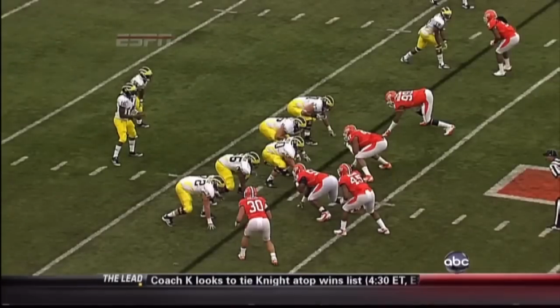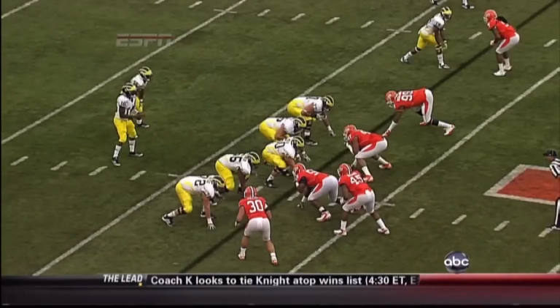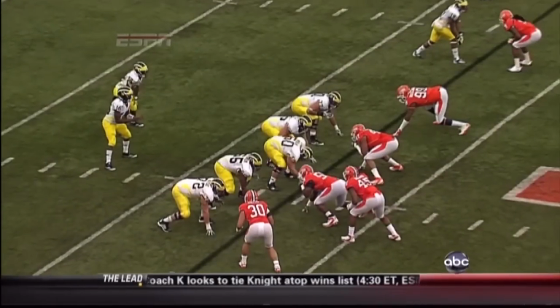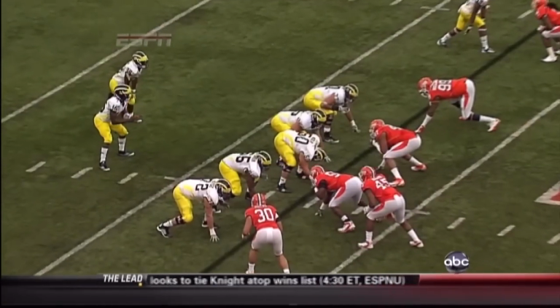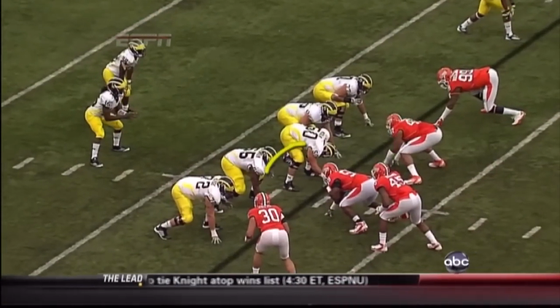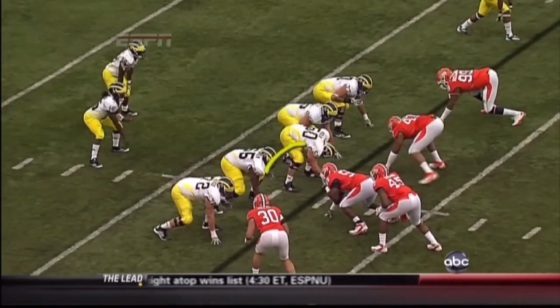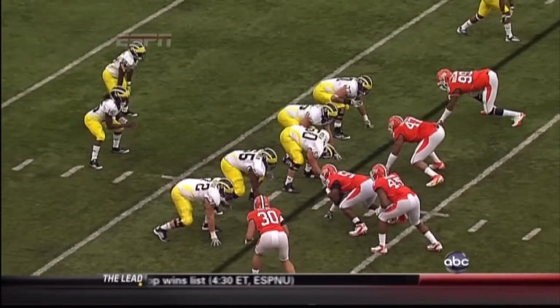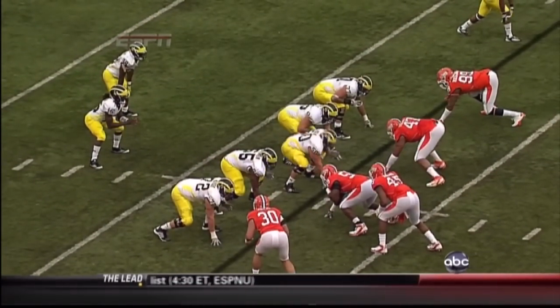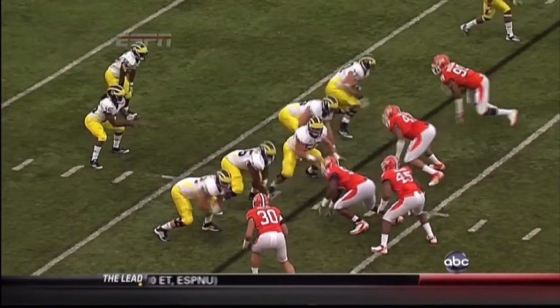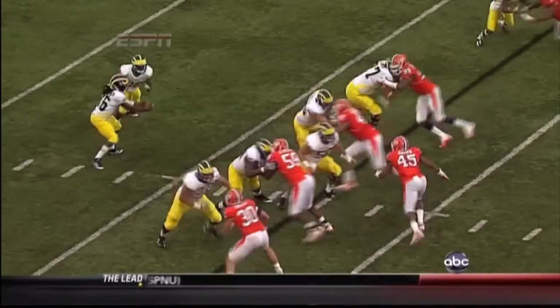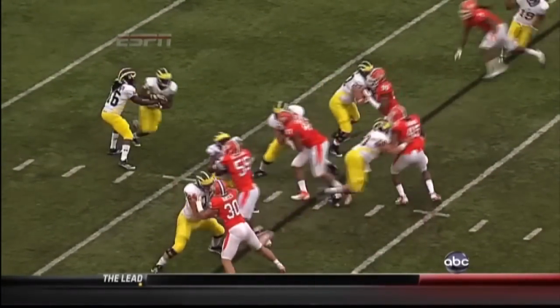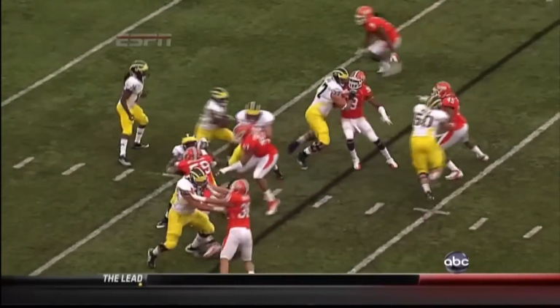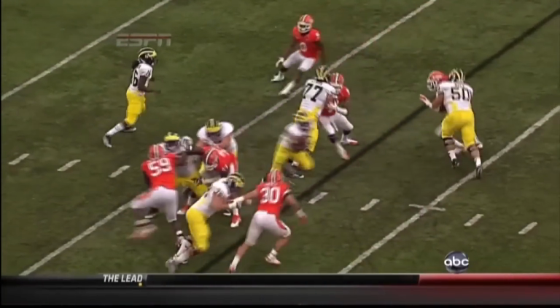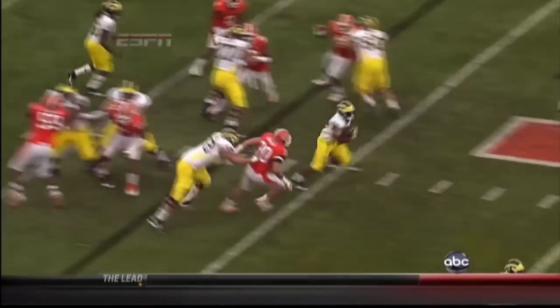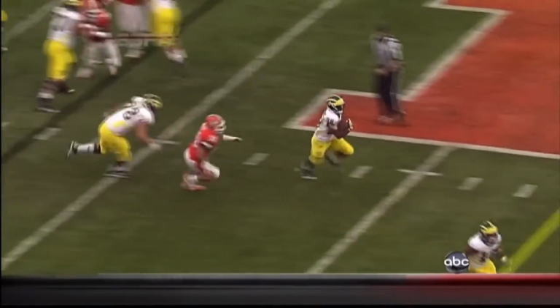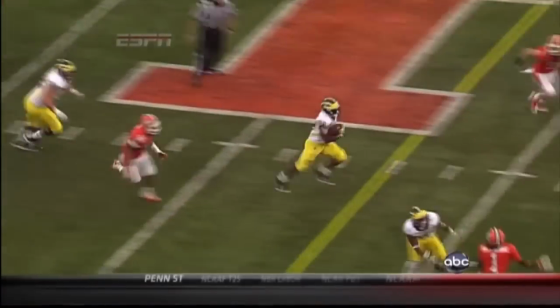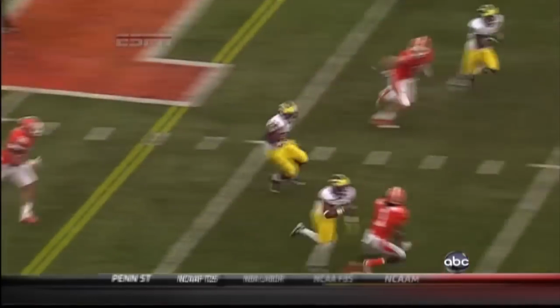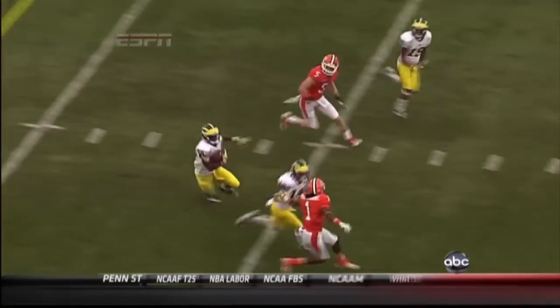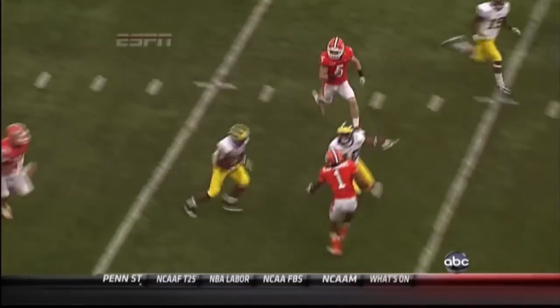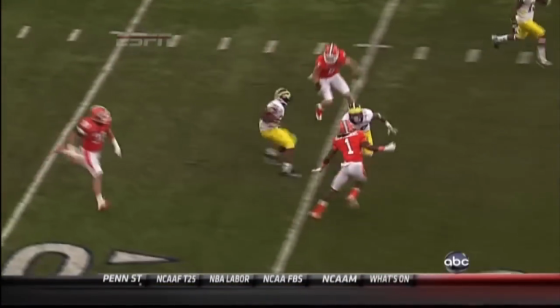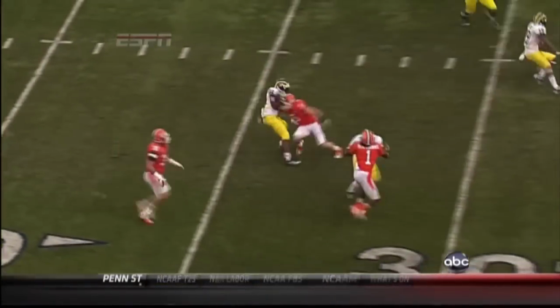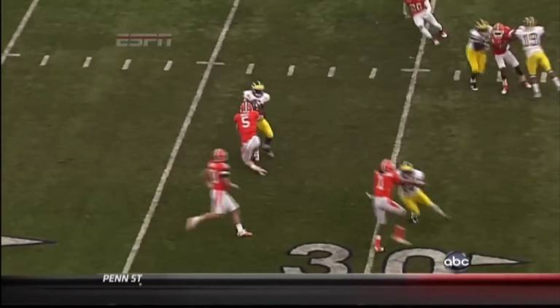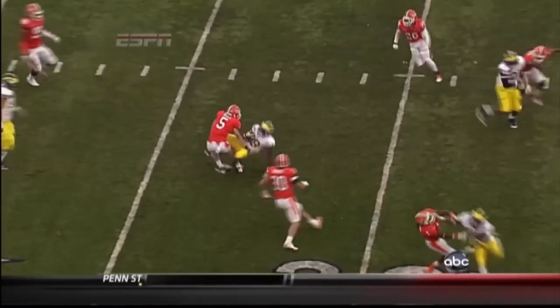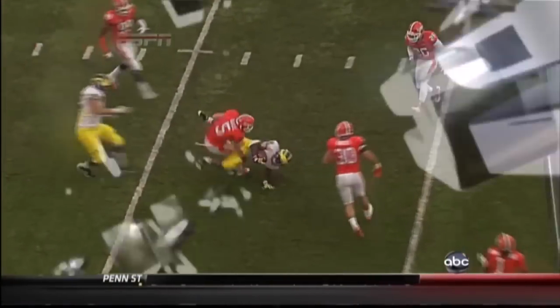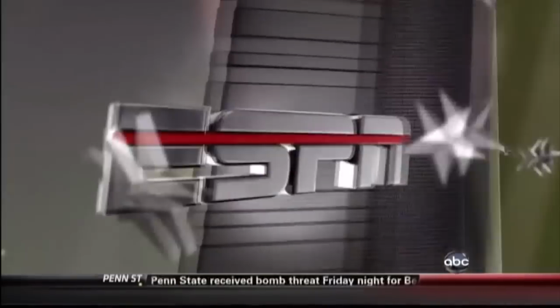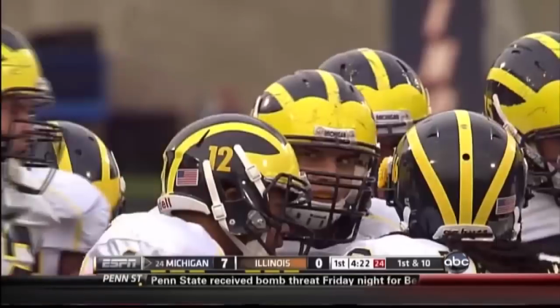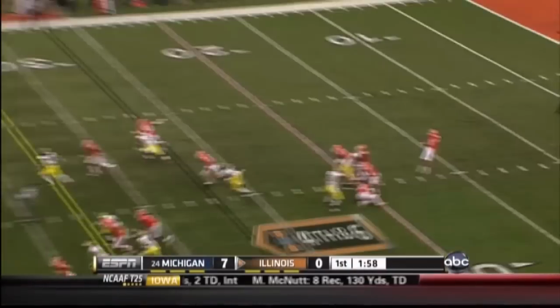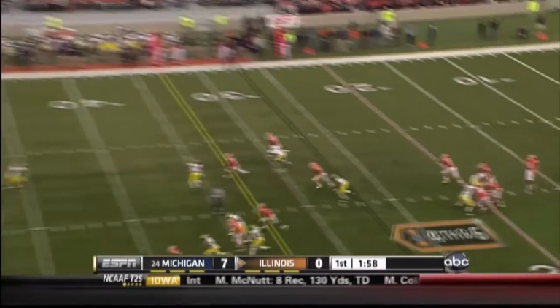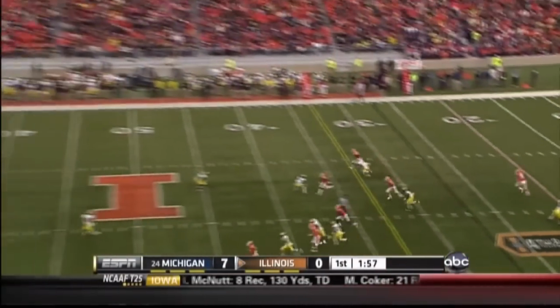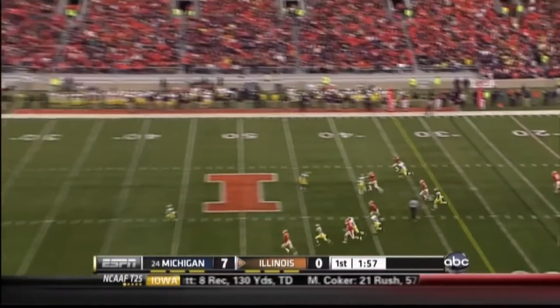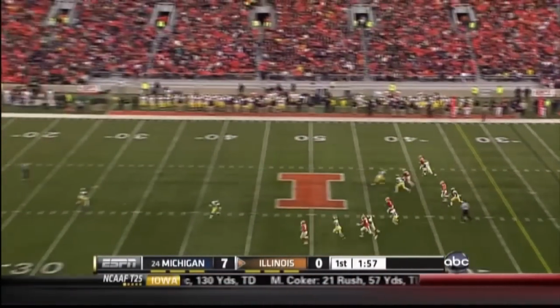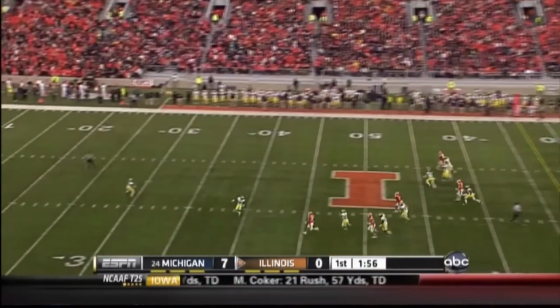Now watch the center — watch what happens here. Look at the blocking, the pickup, the movement that took place inside by Illinois. David Moult, the center, was able to find that linebacker.